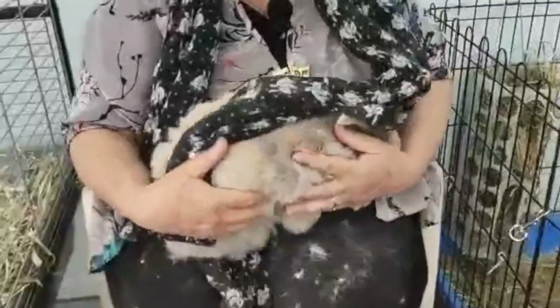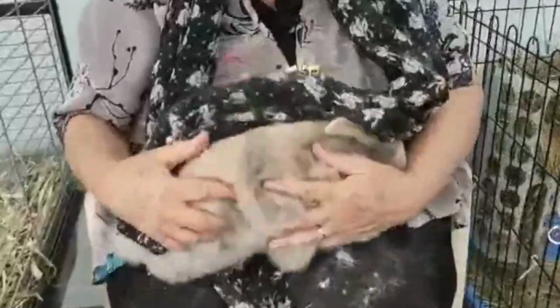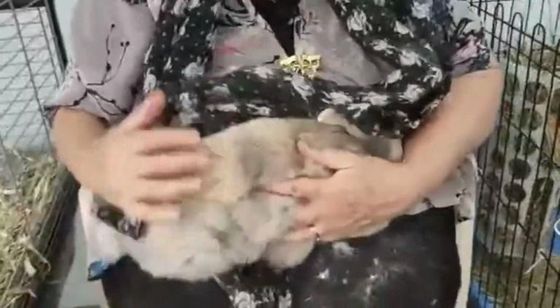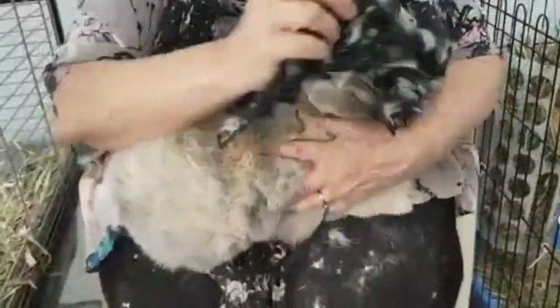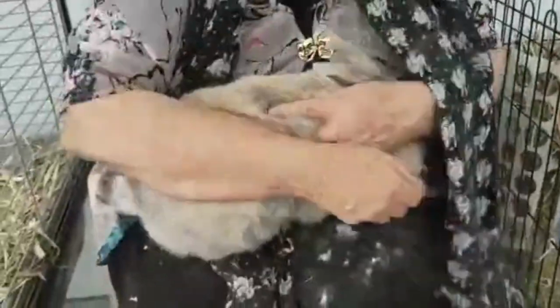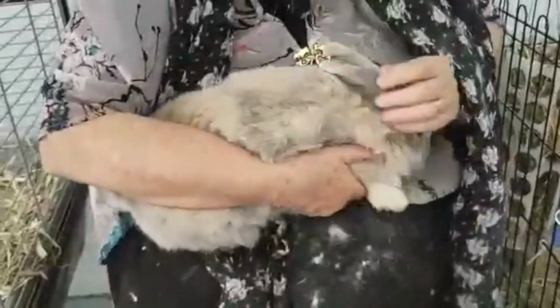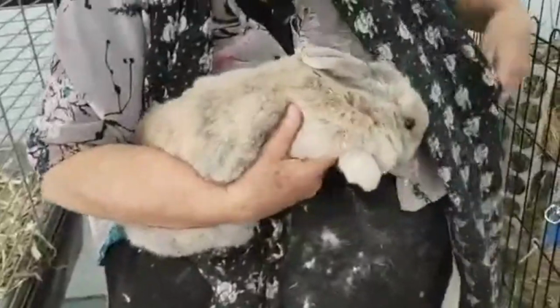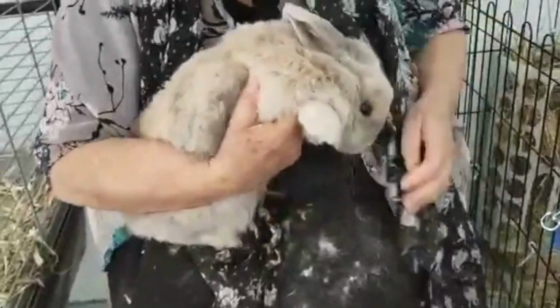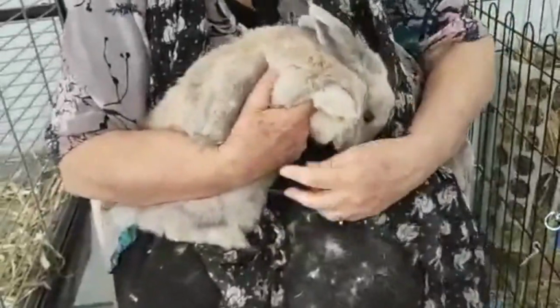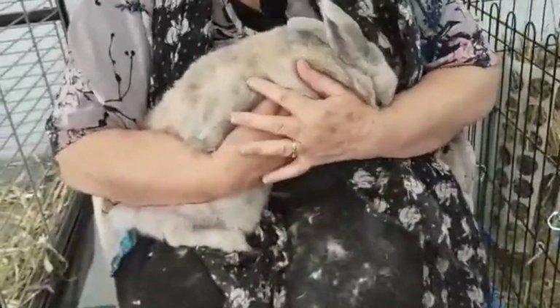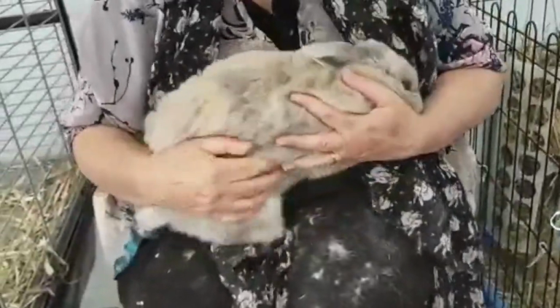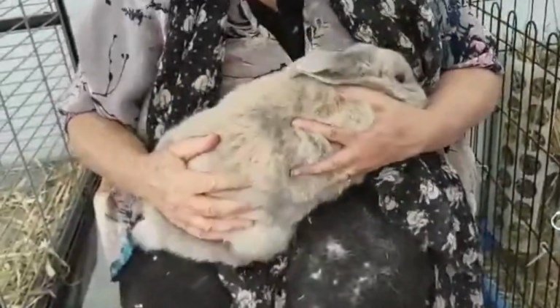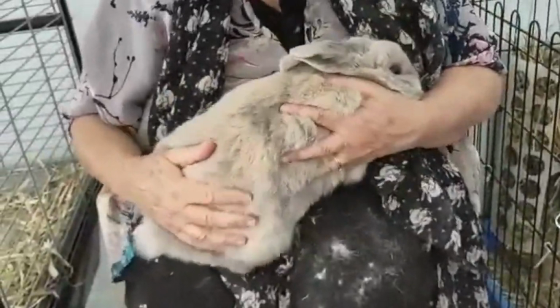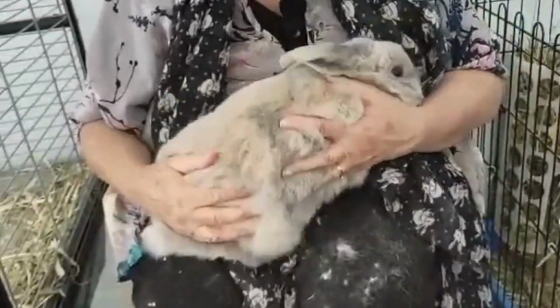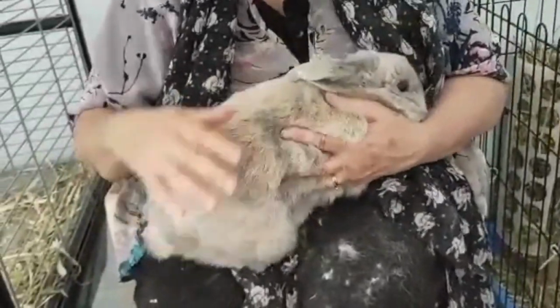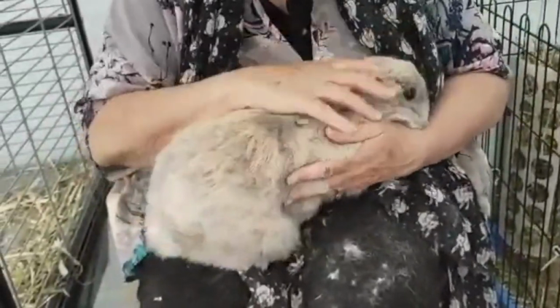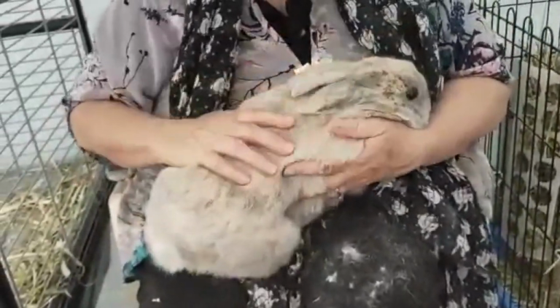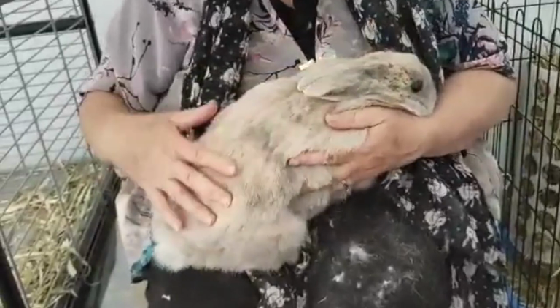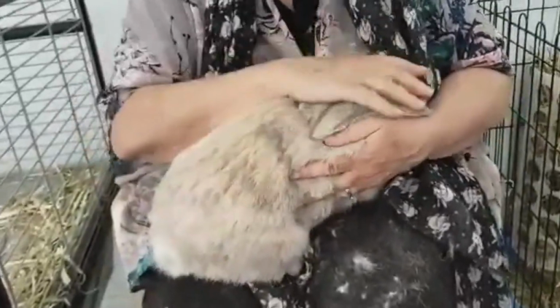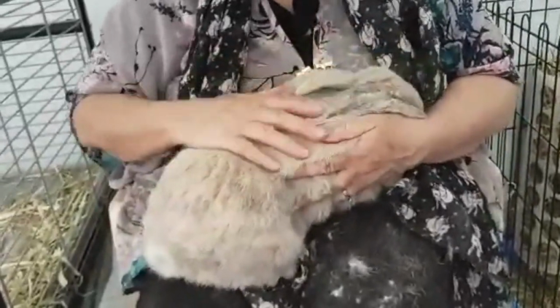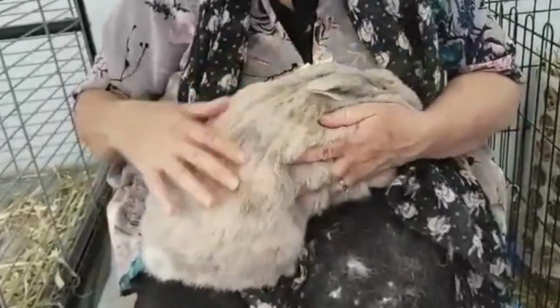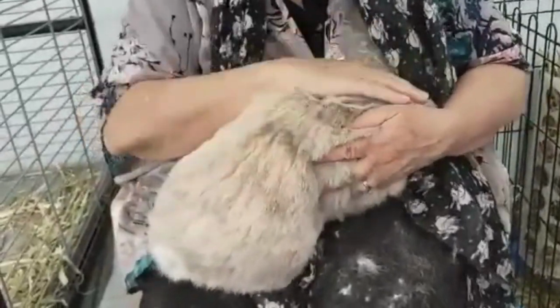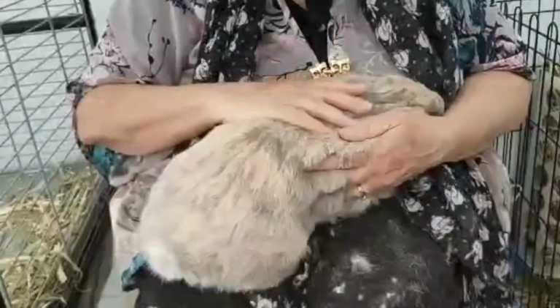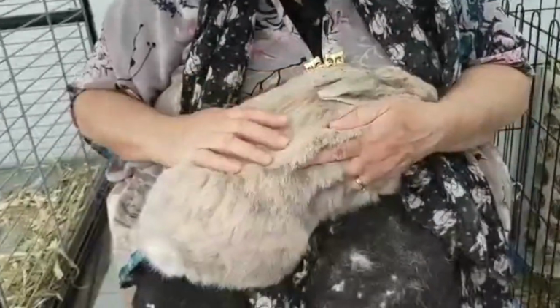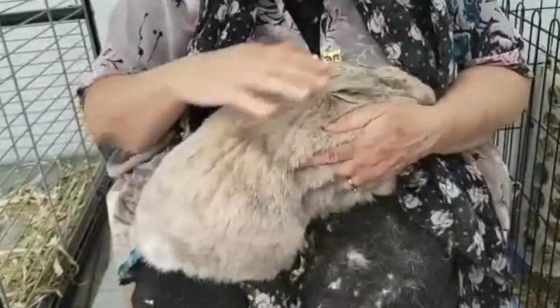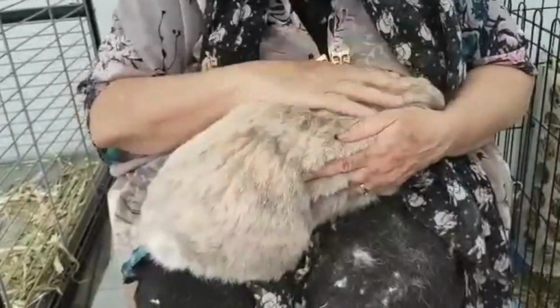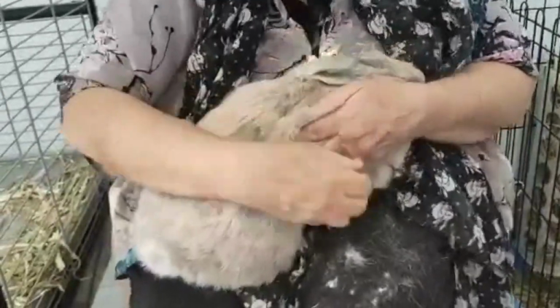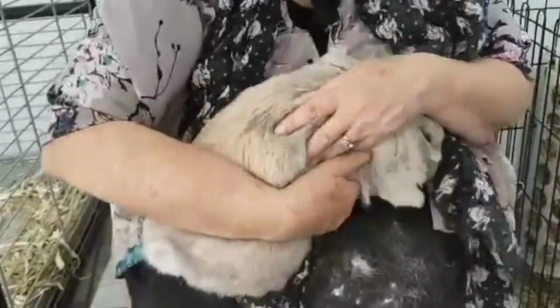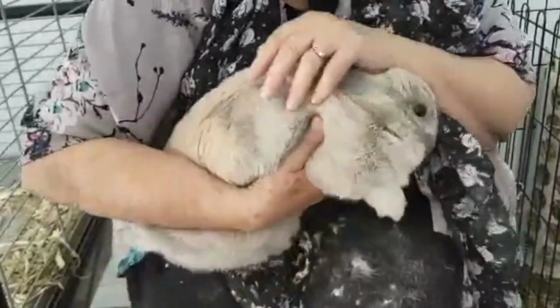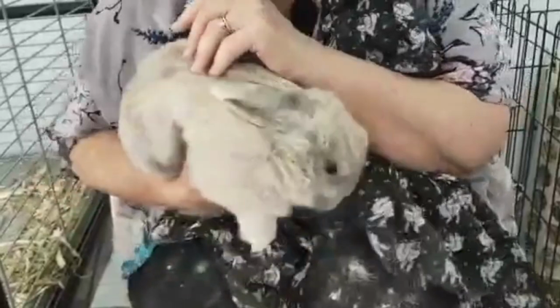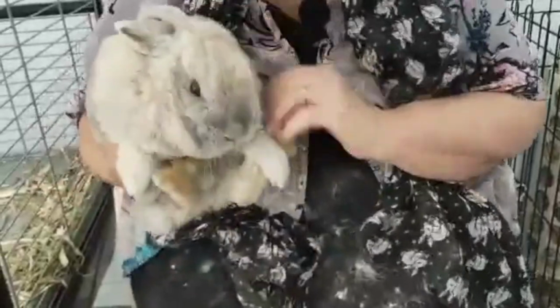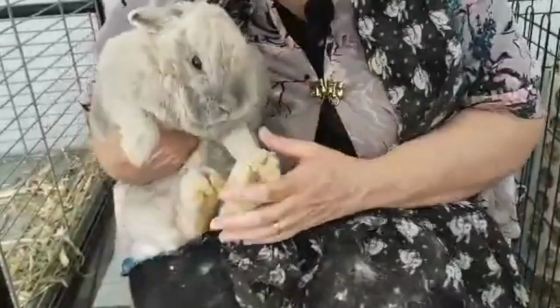Just let her sit there nicely, always nicely supported, and stroking to calm. Yes, you're a good girl, aren't you? Good girl.